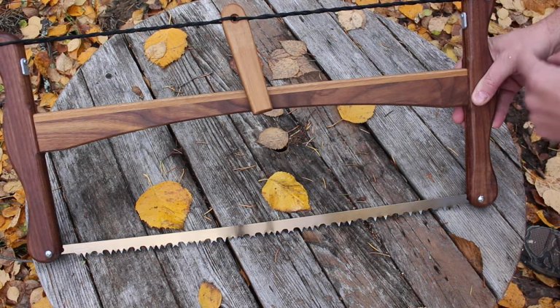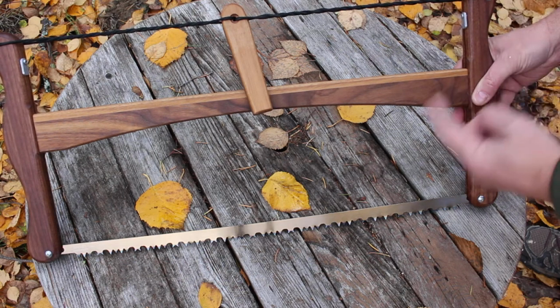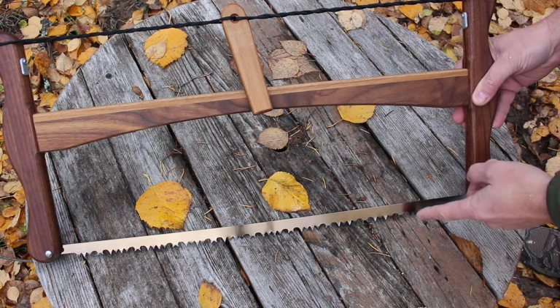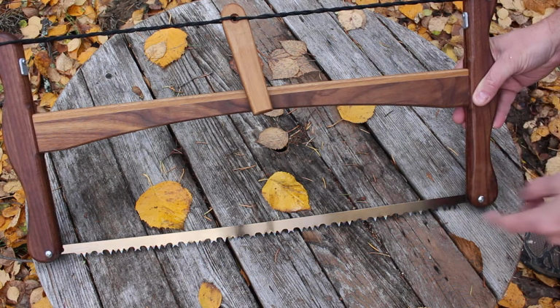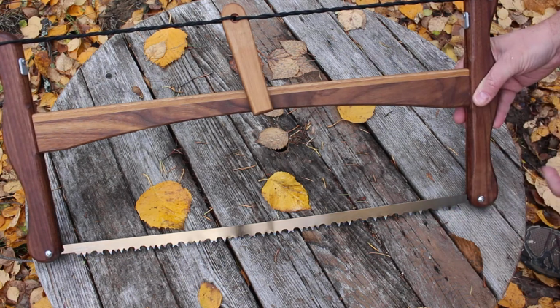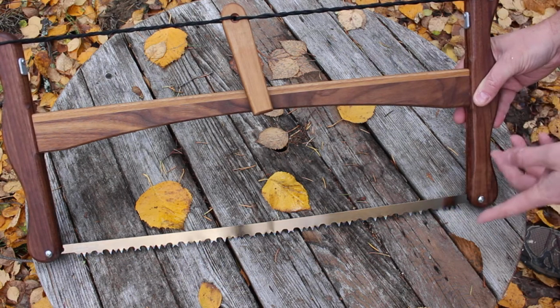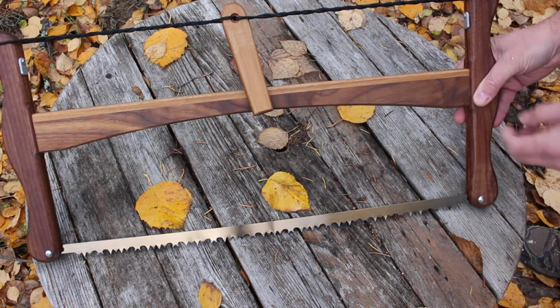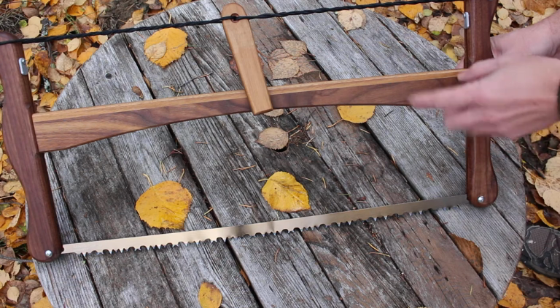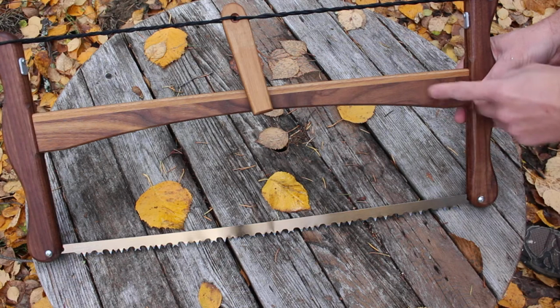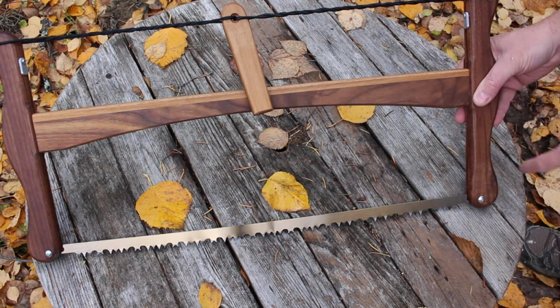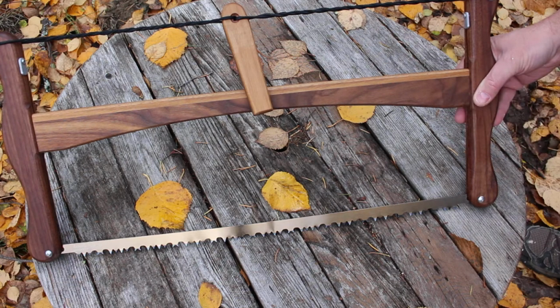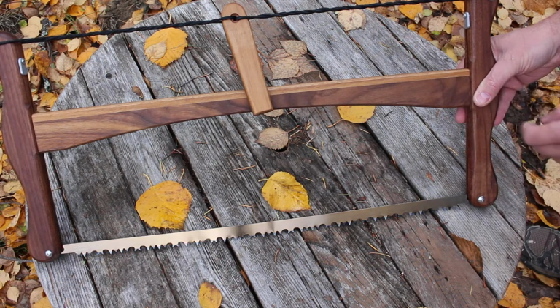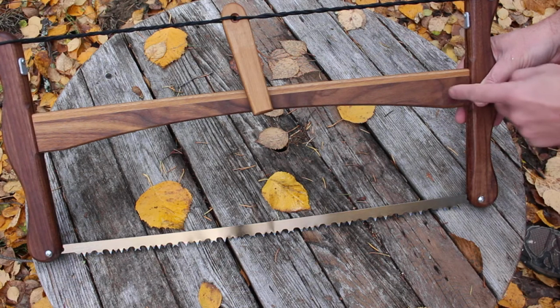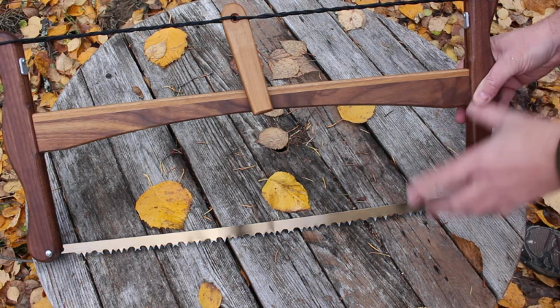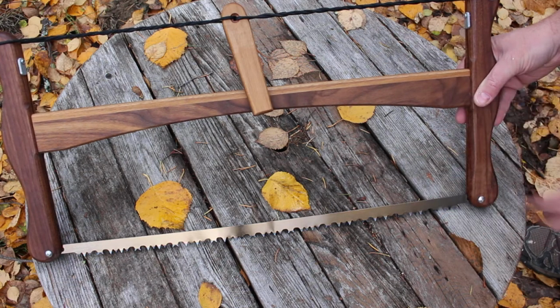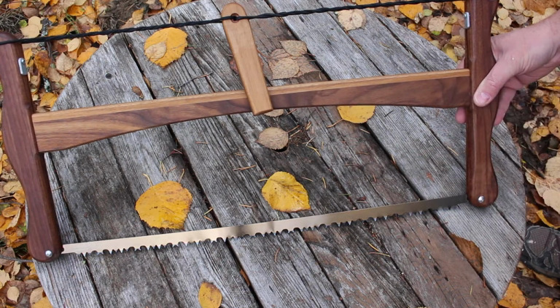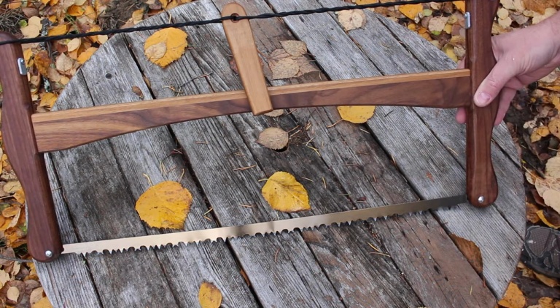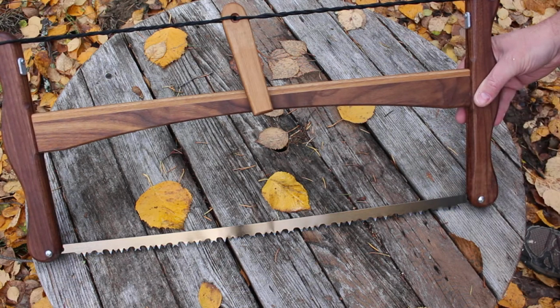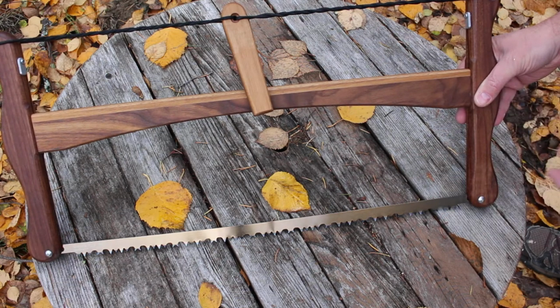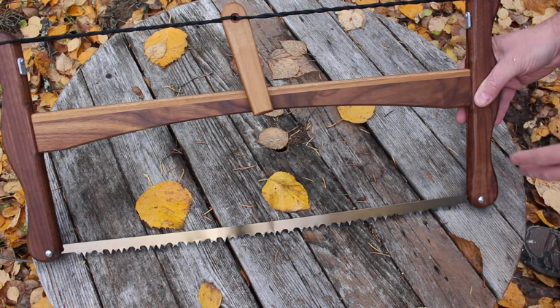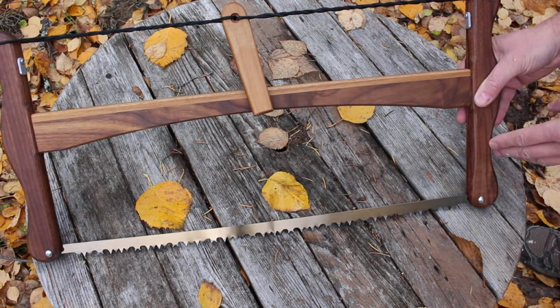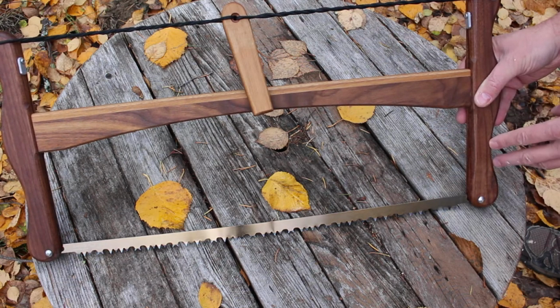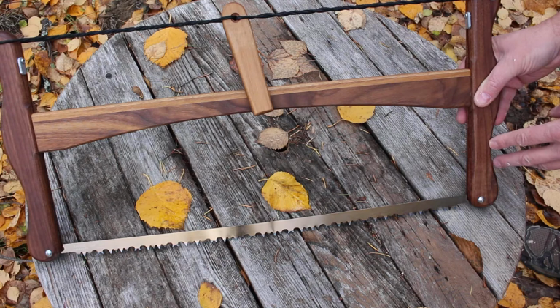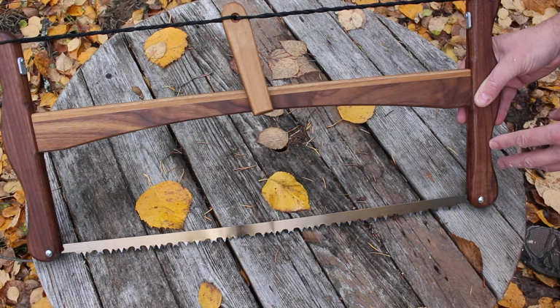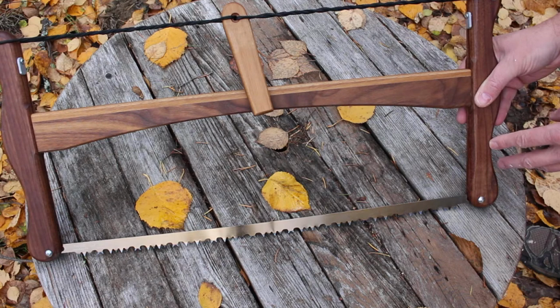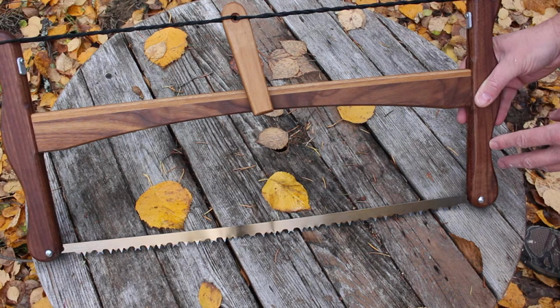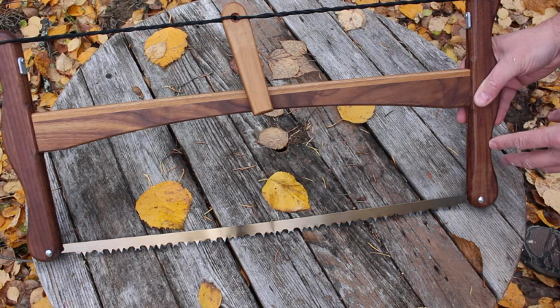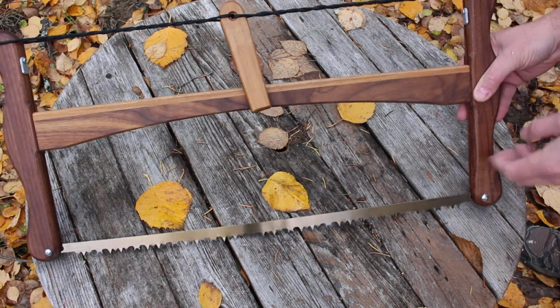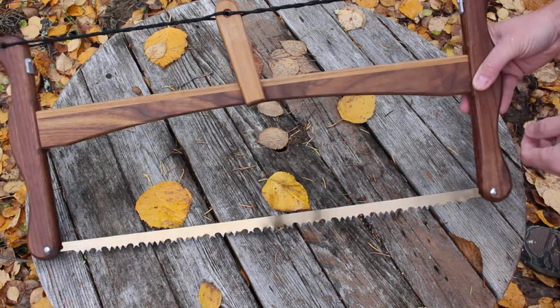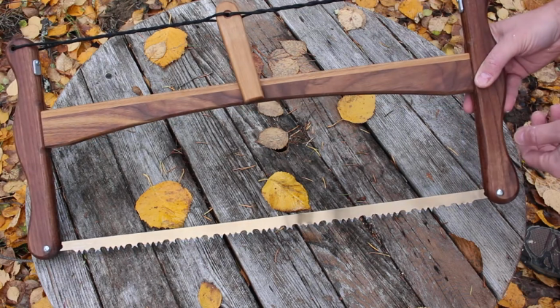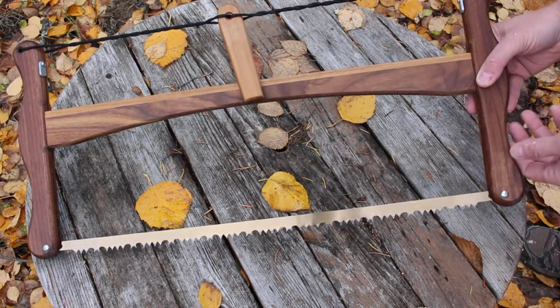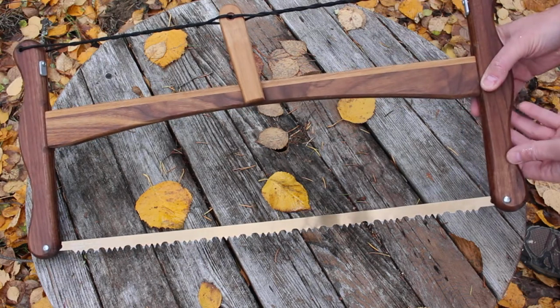When you've loosened the string, you can pull these two ends off. They fold over to cover the blade, and then you can put the main beam alongside it — it's actually a very small little package. The idea behind these saws is, of course, very simple.